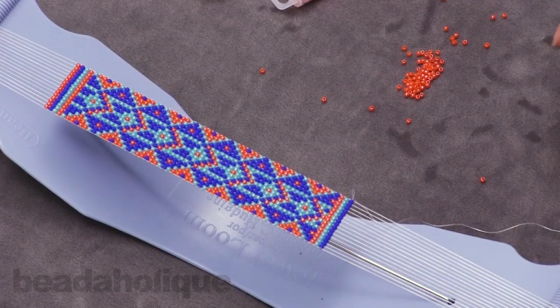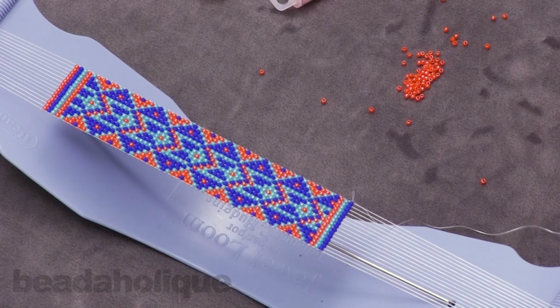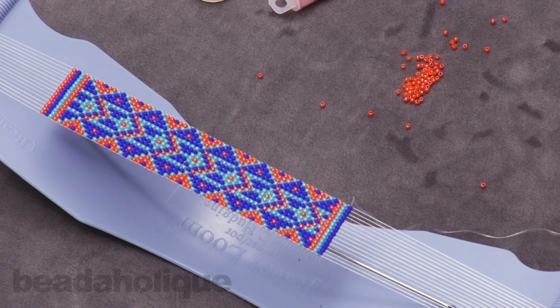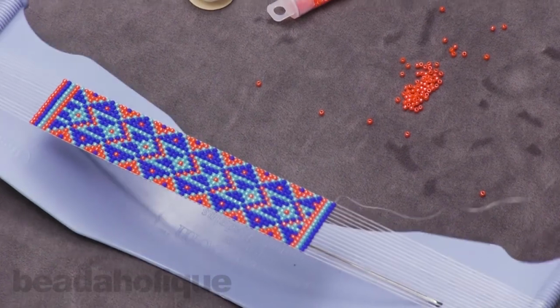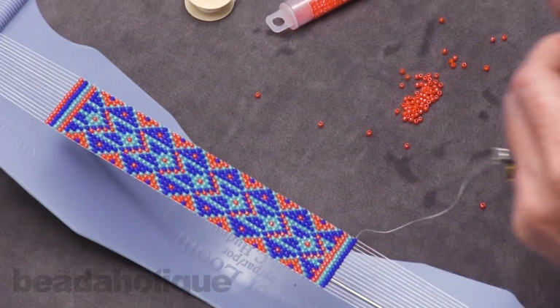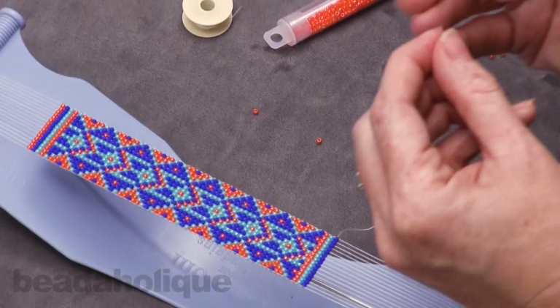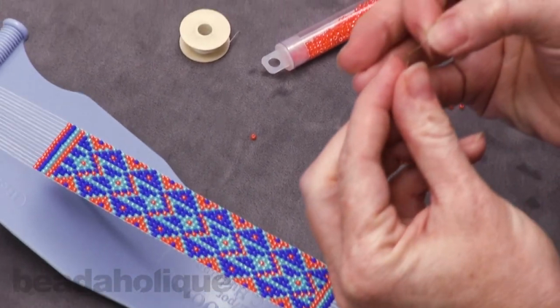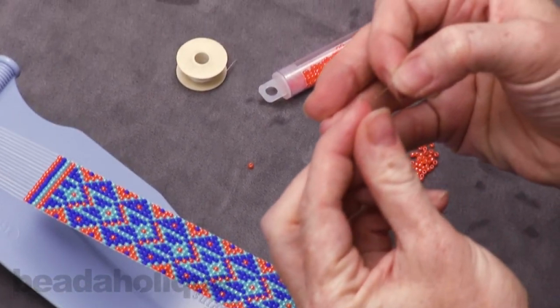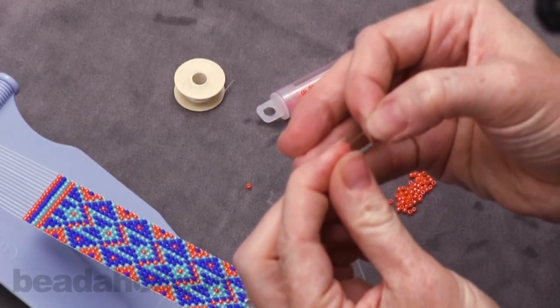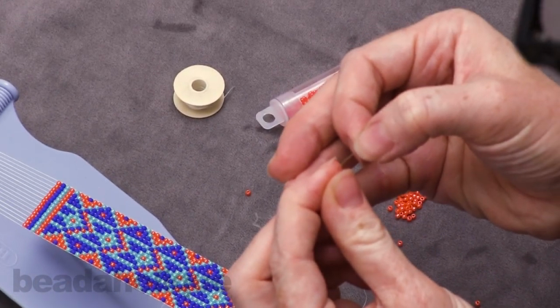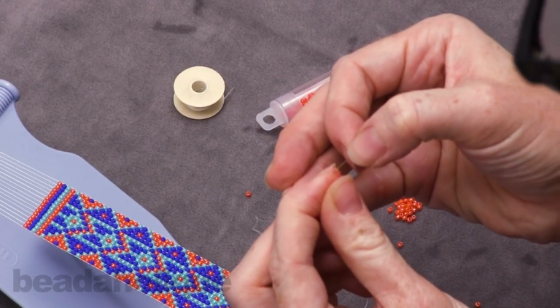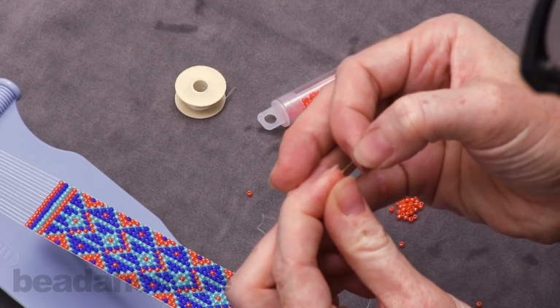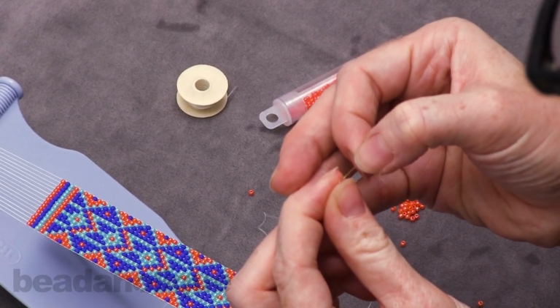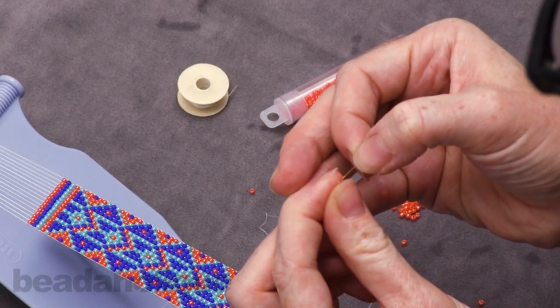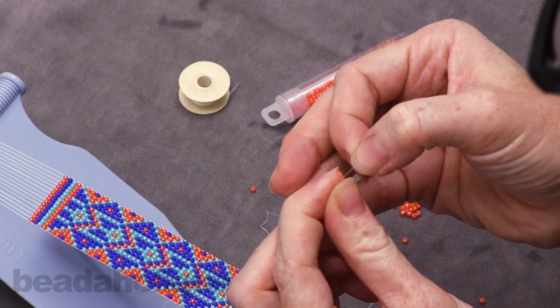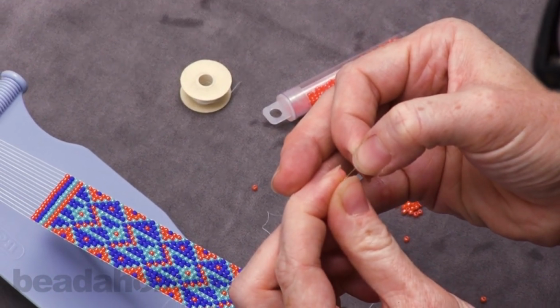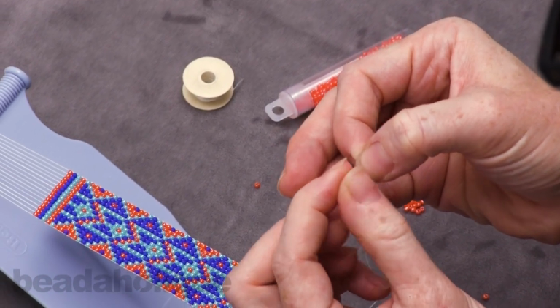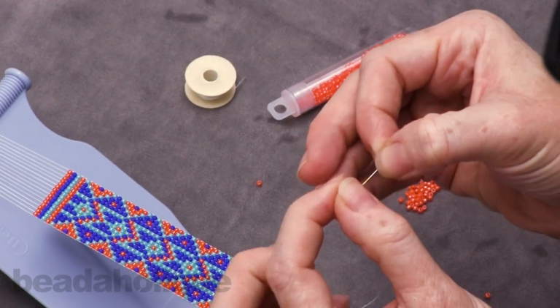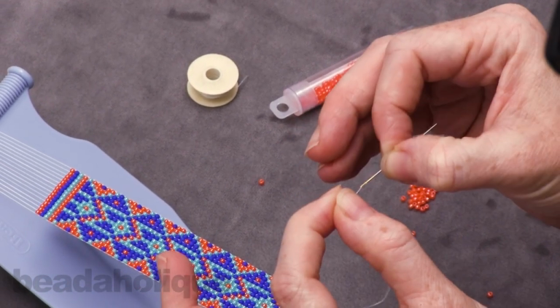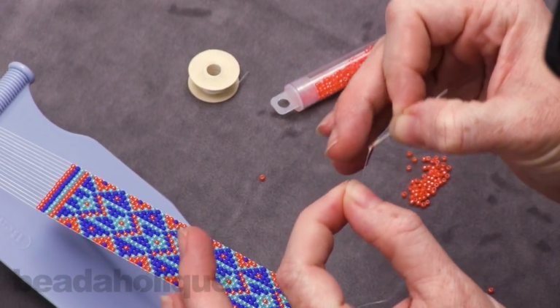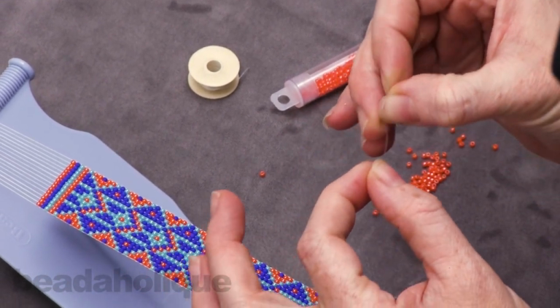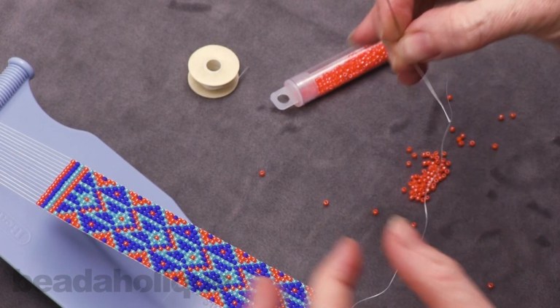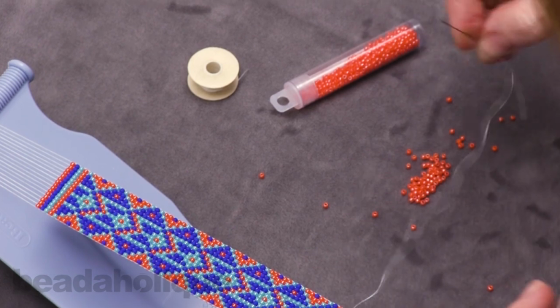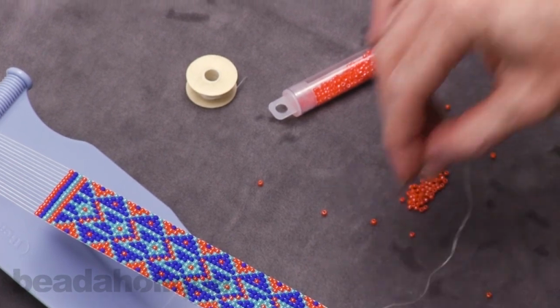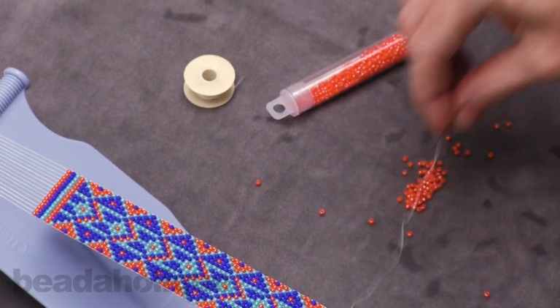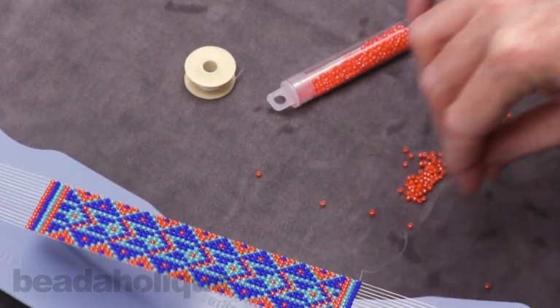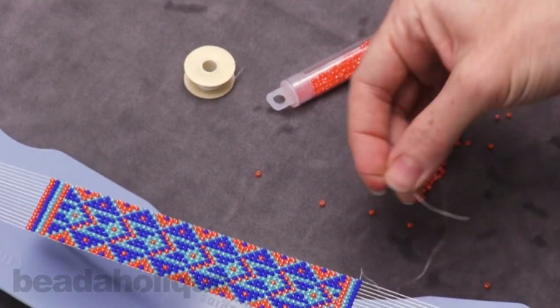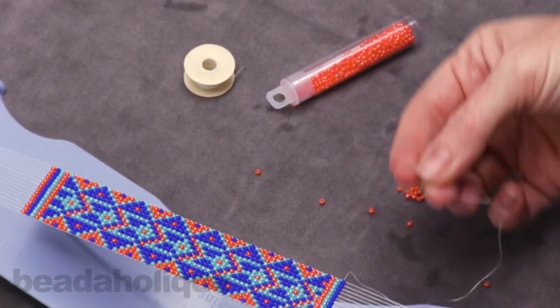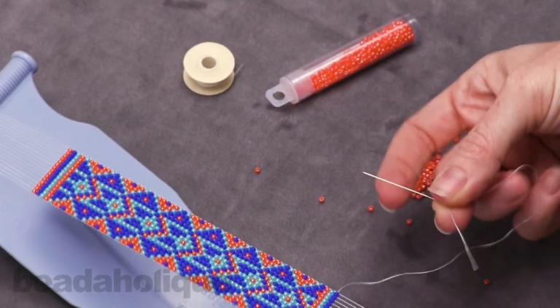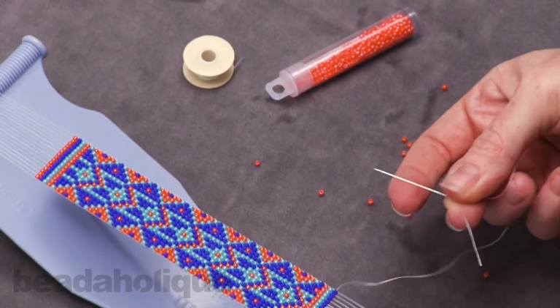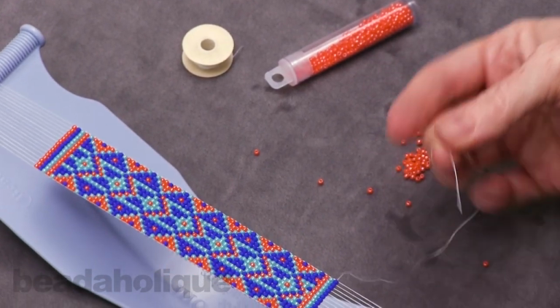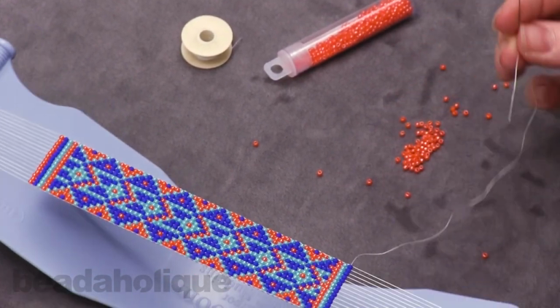So we're going to string this on and thread it on. Now you see how much more flexibility we have because it's shorter.